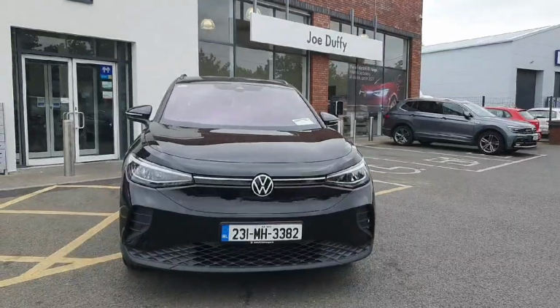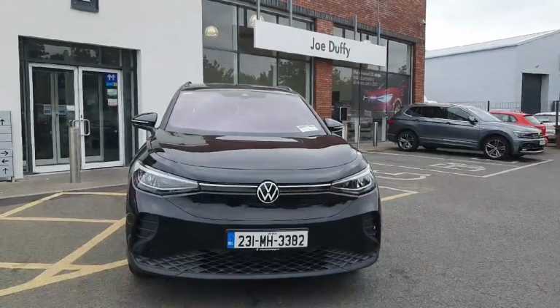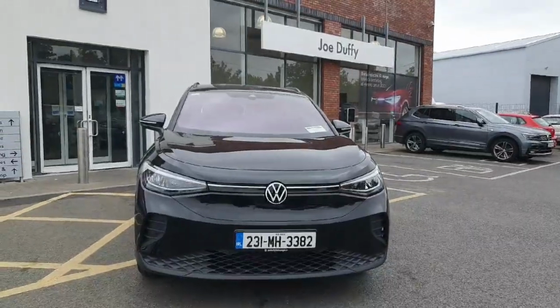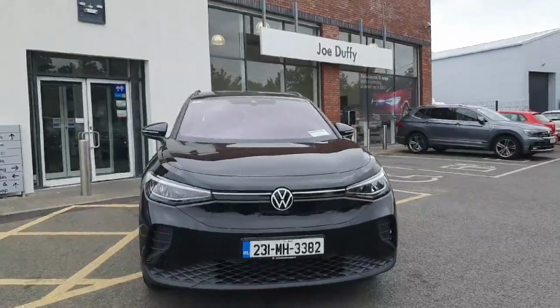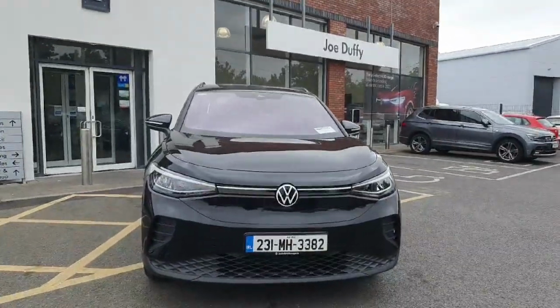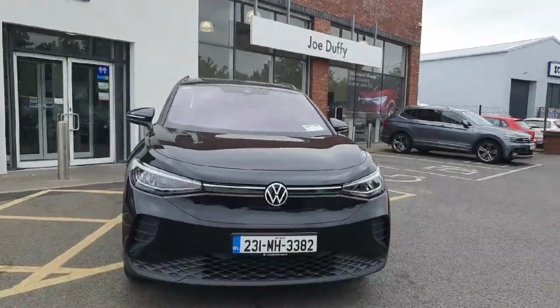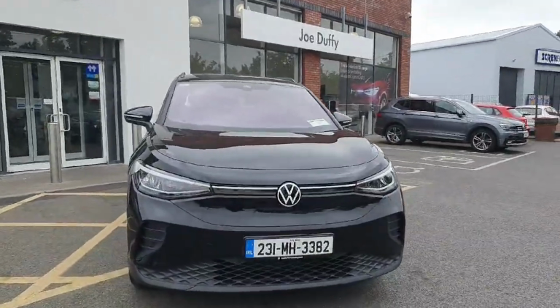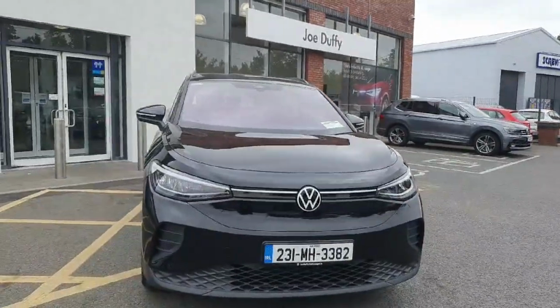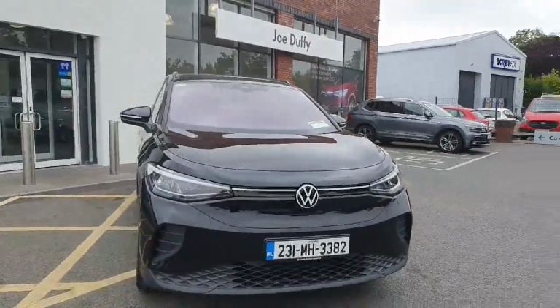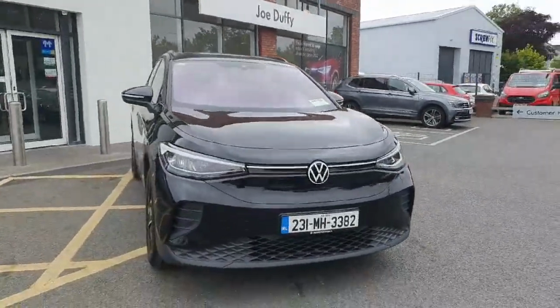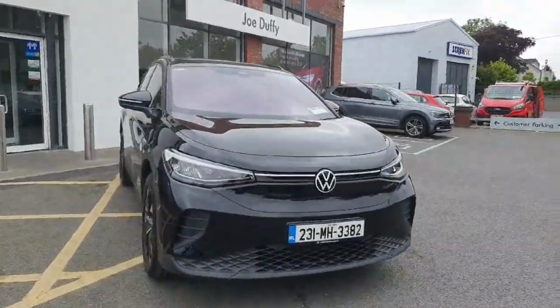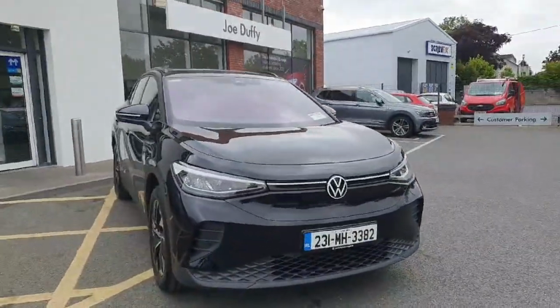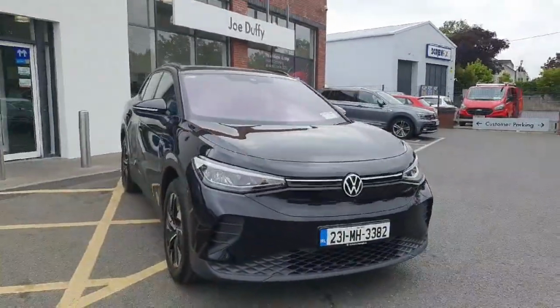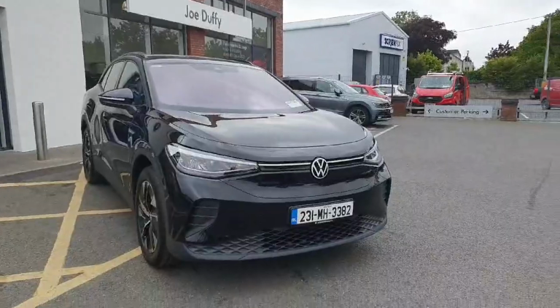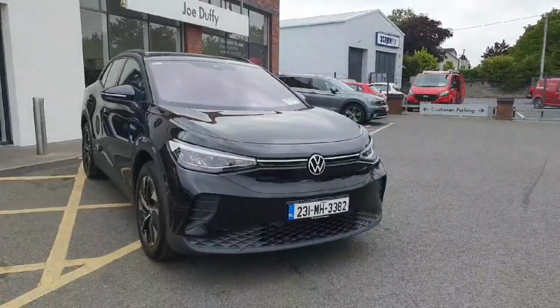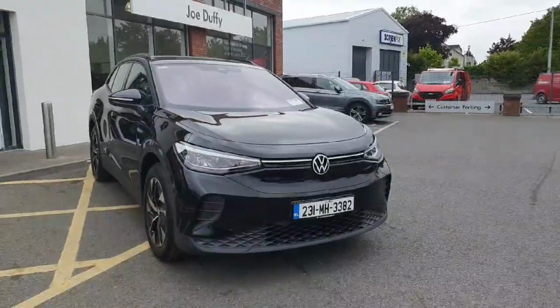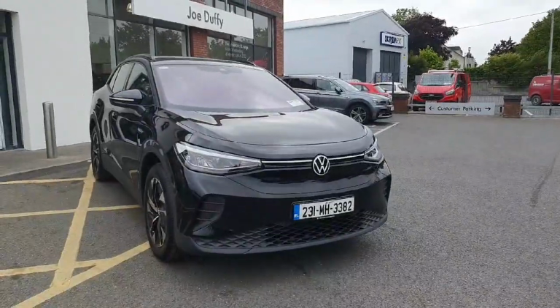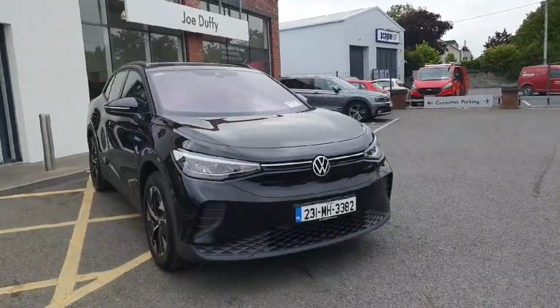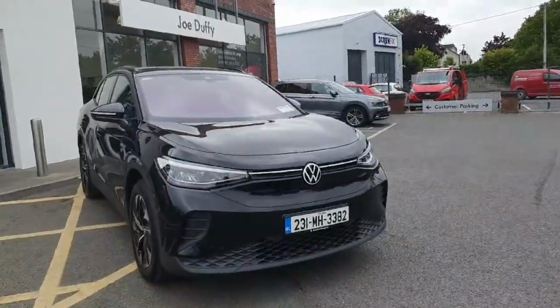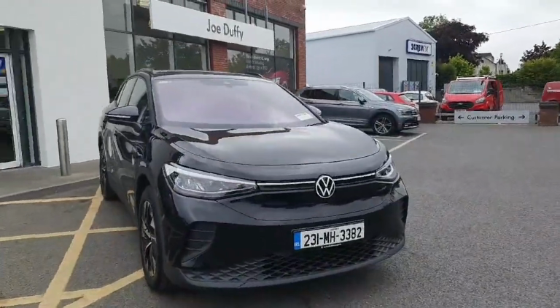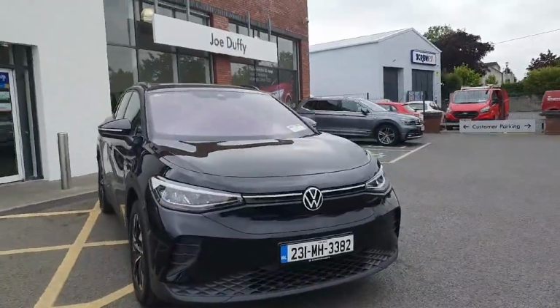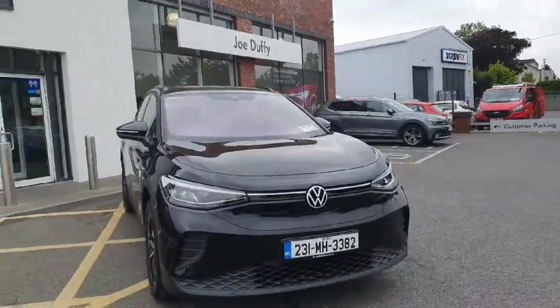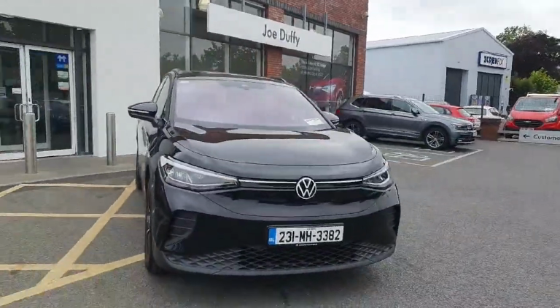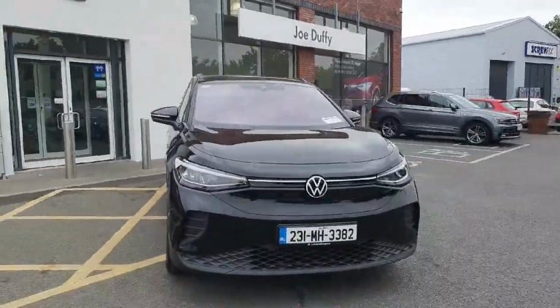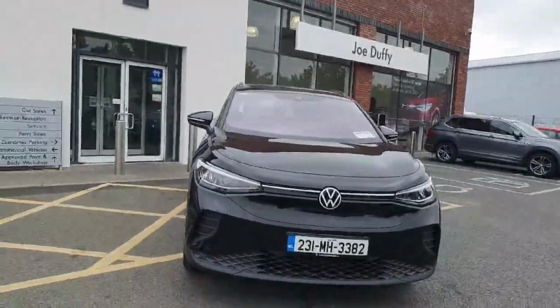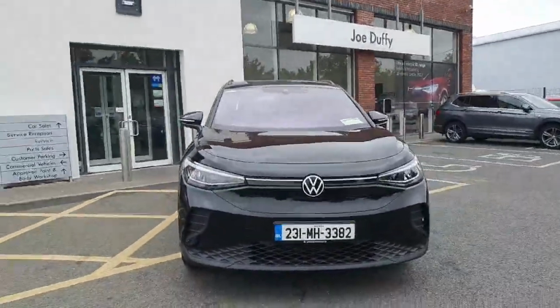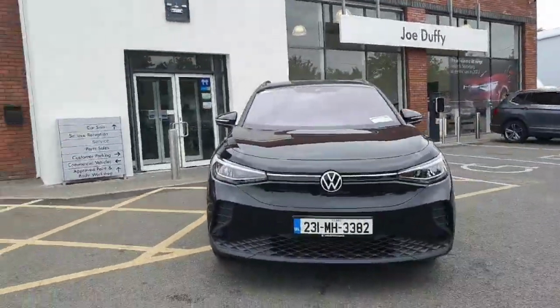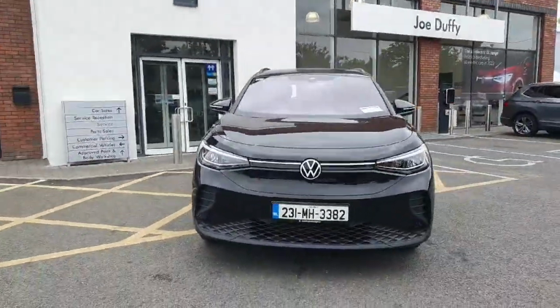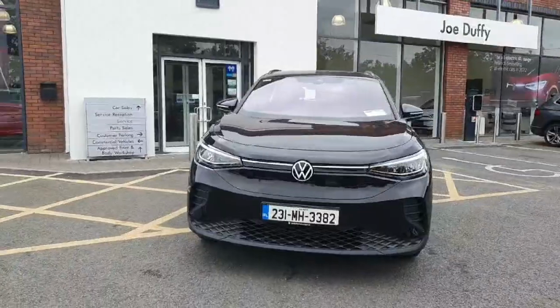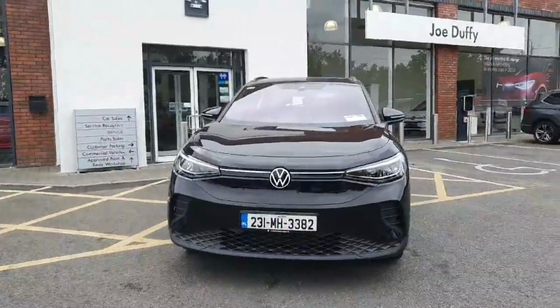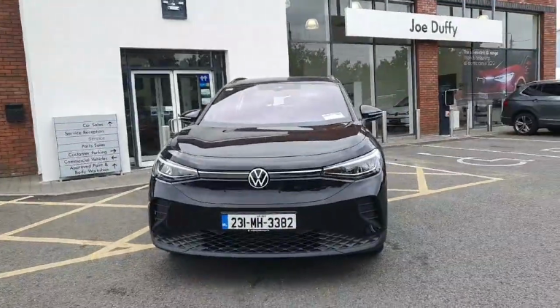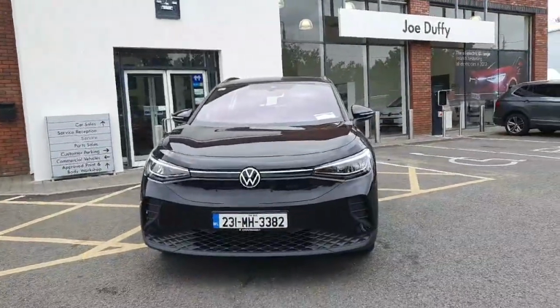Hi there everyone, you're very welcome to Joe Duffy Volkswagen Navan. Thanks for stopping by today to have a look at this Volkswagen ID4, one of the most sought-after cars in the country.